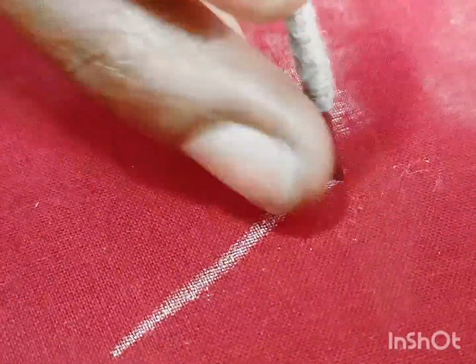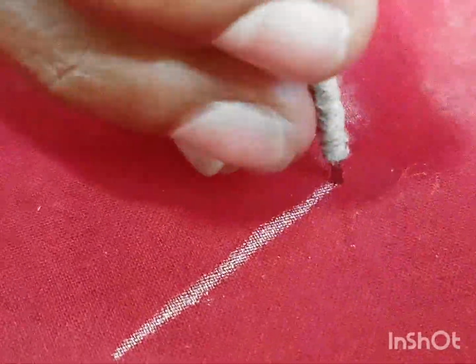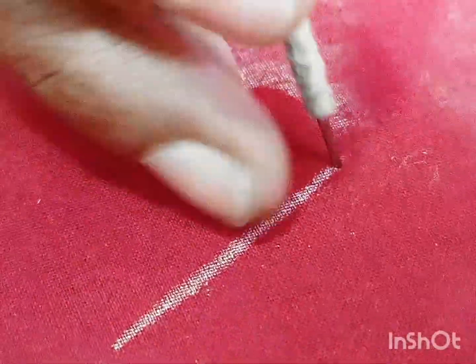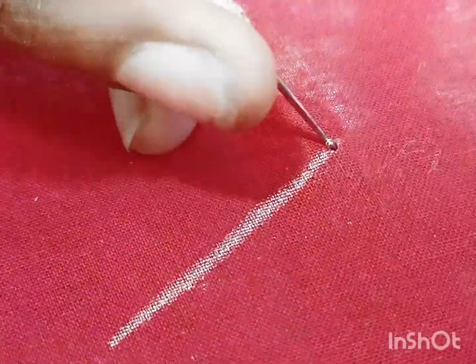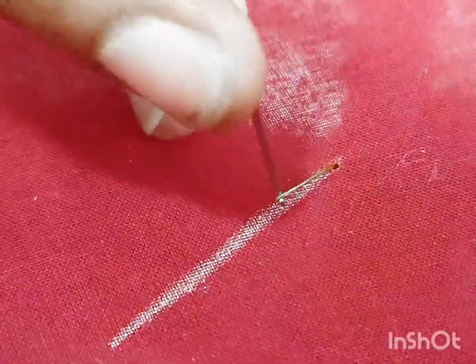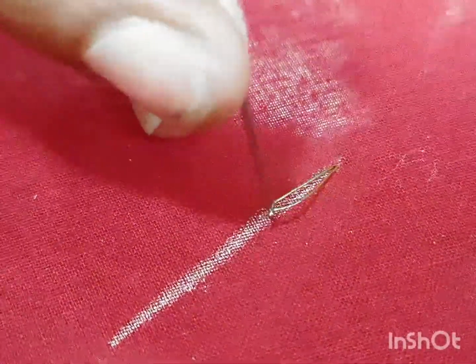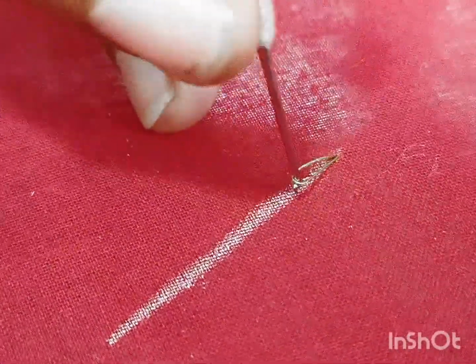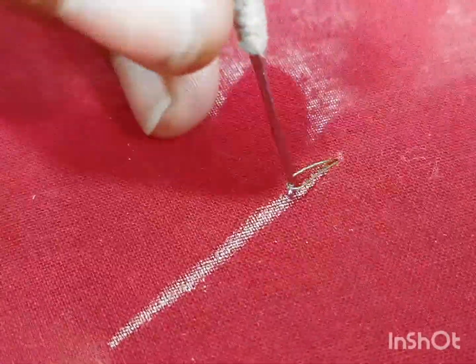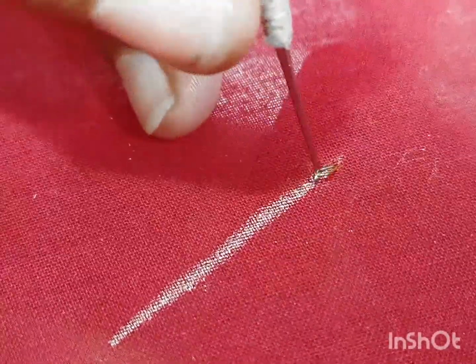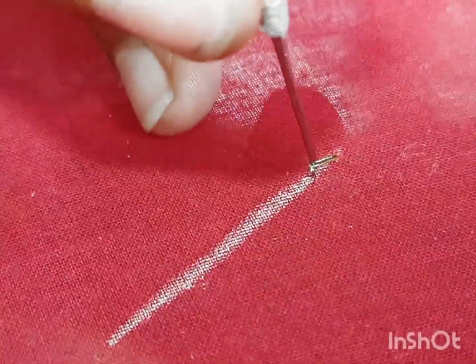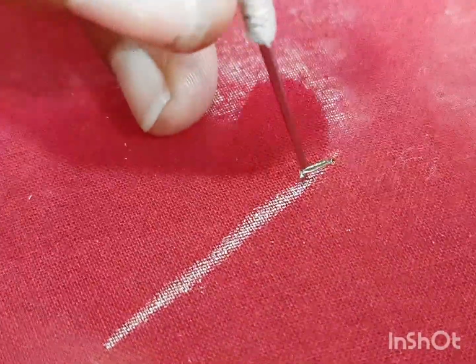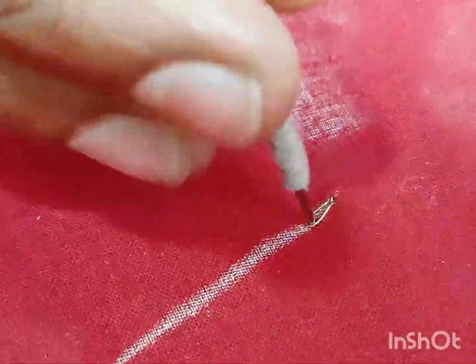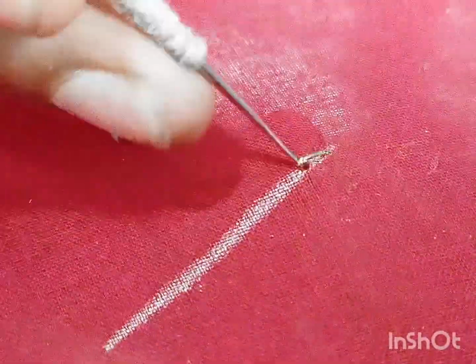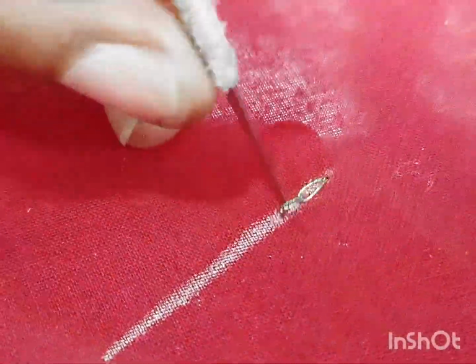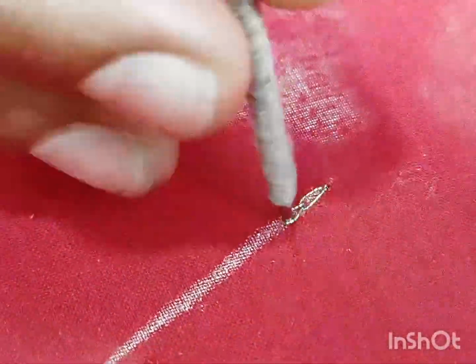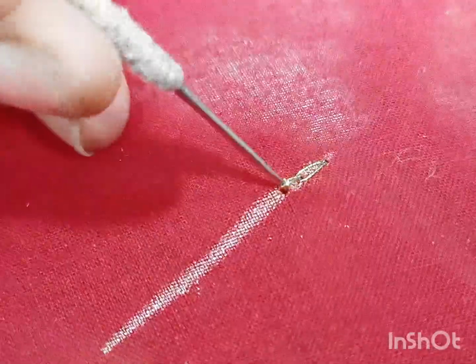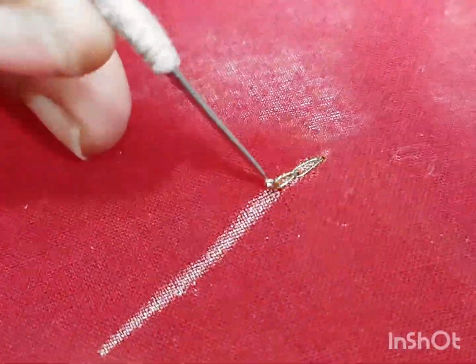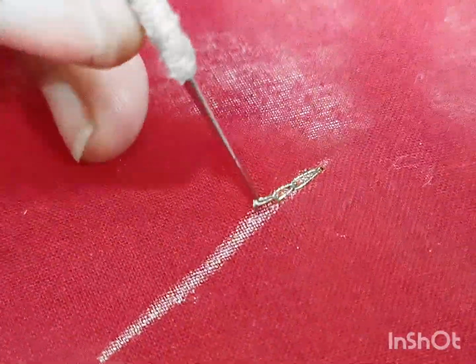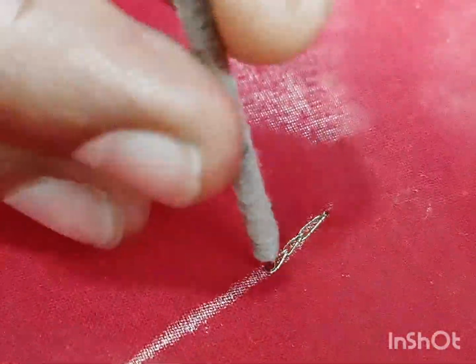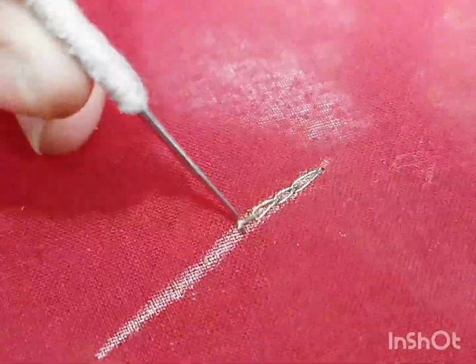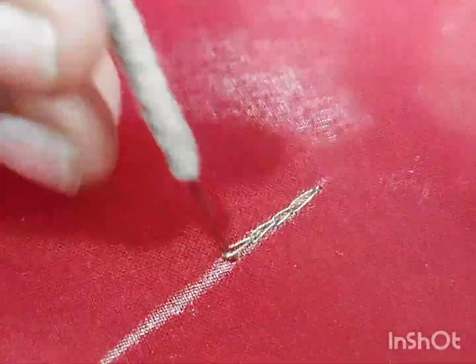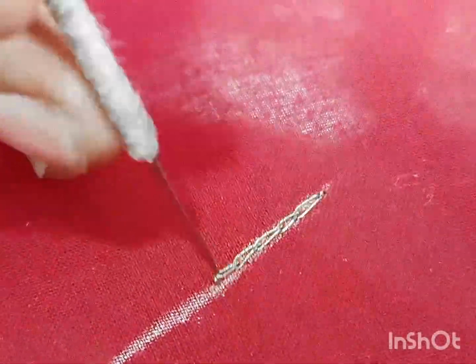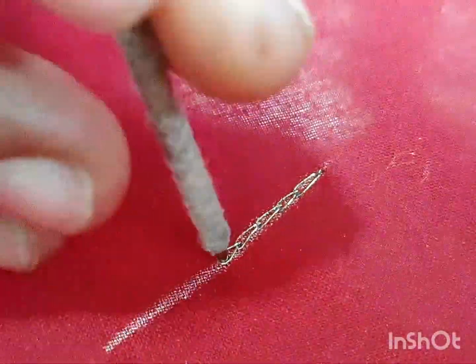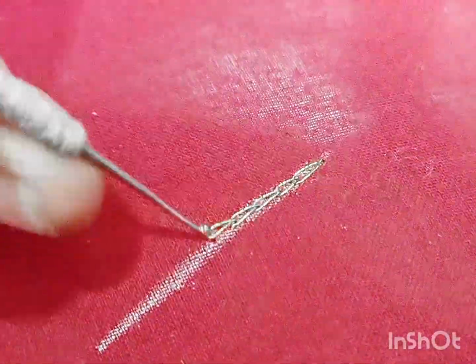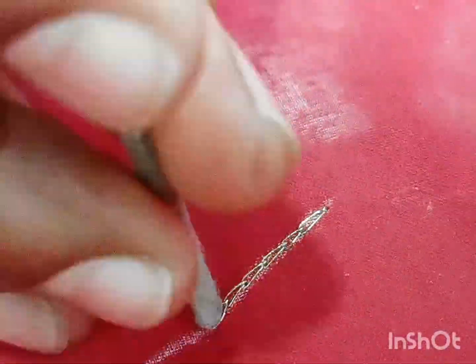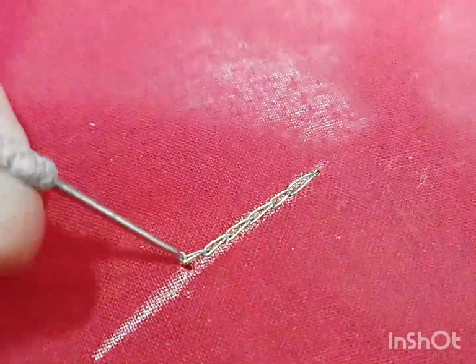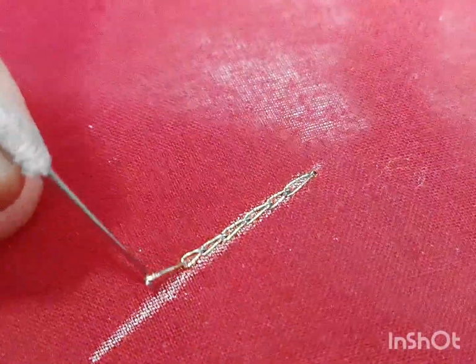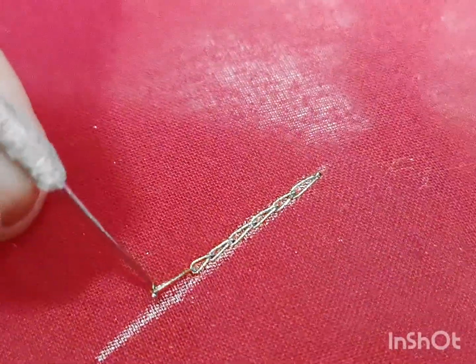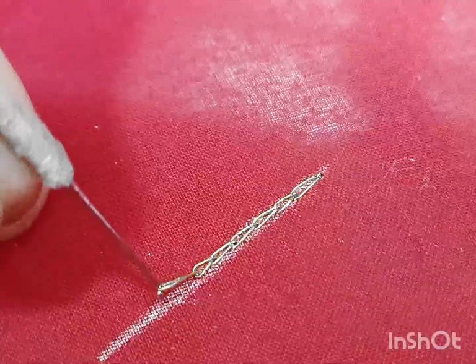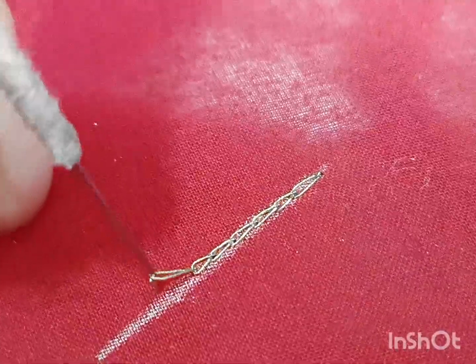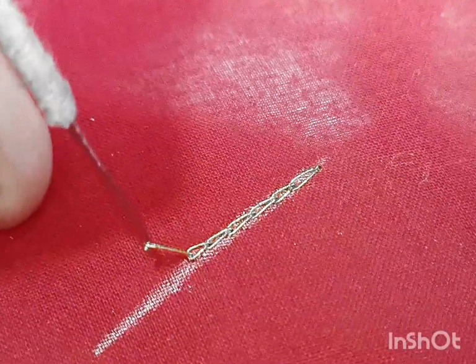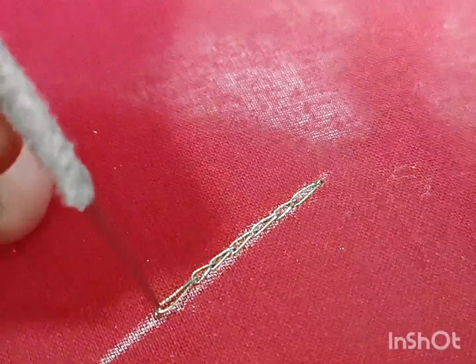We will be able to do this as in the previous video. We will be able to do this with the chain stitch. Now we will be able to do this with the first chain.